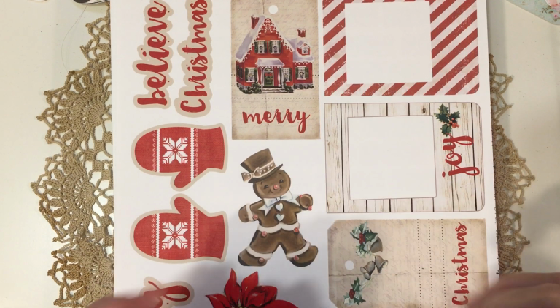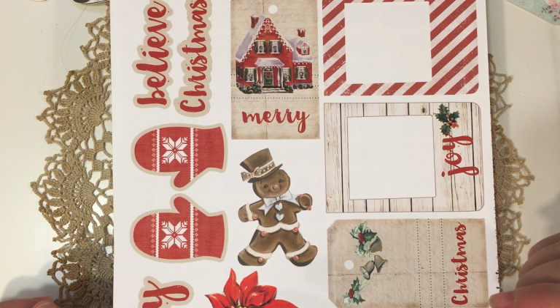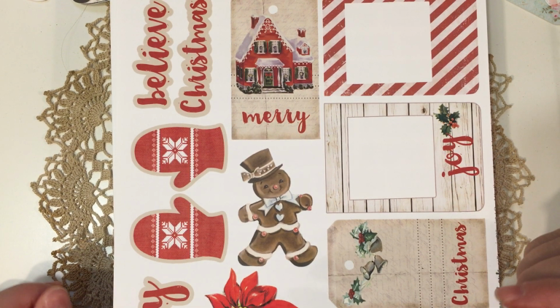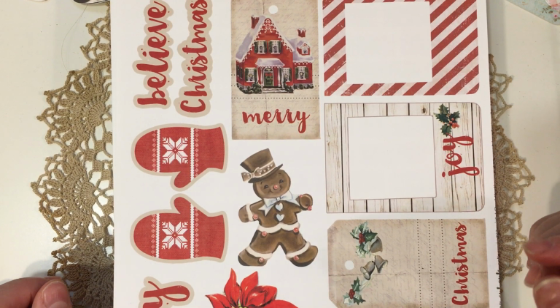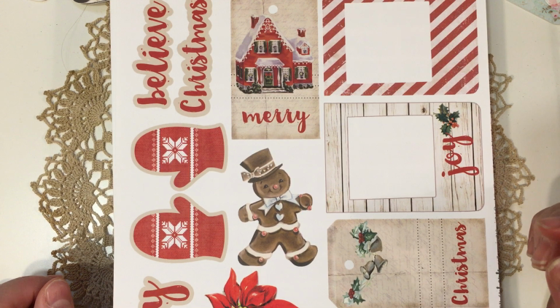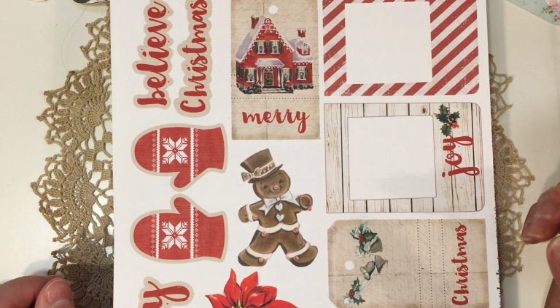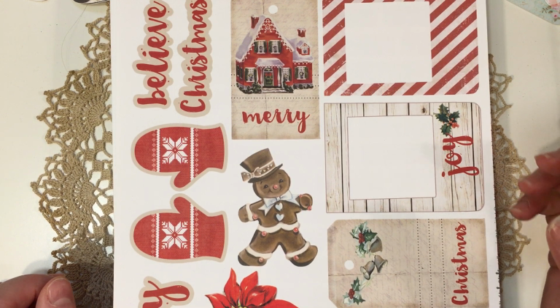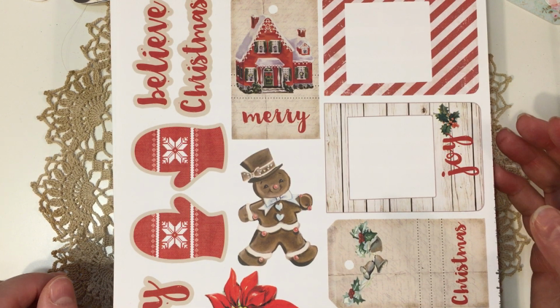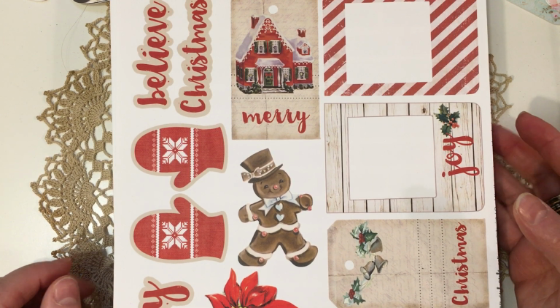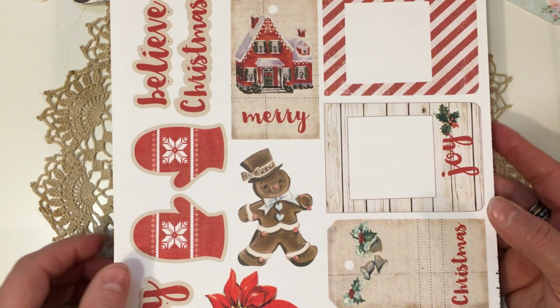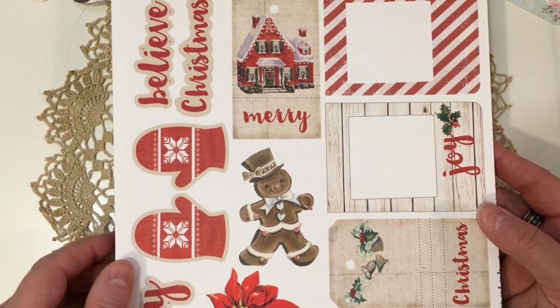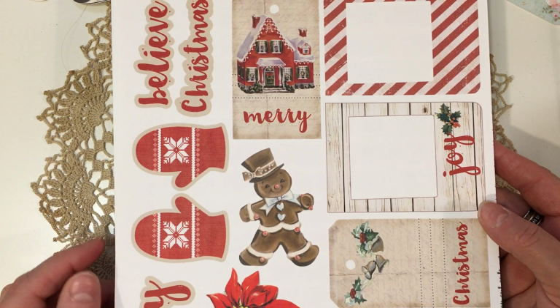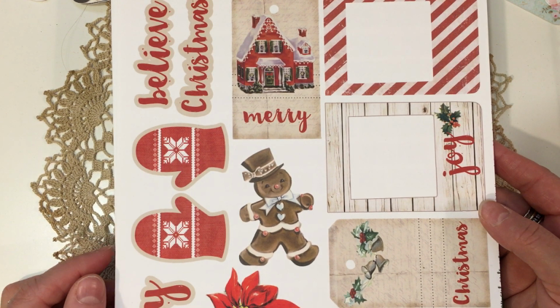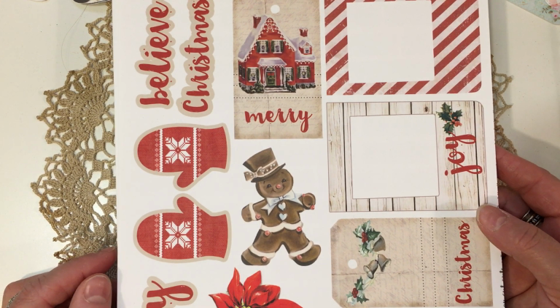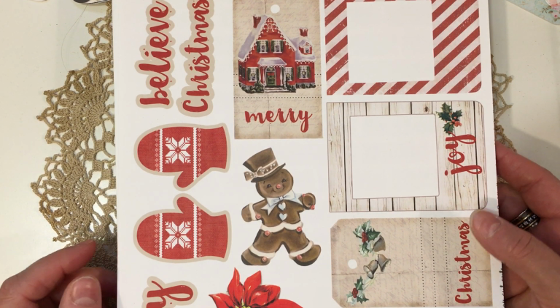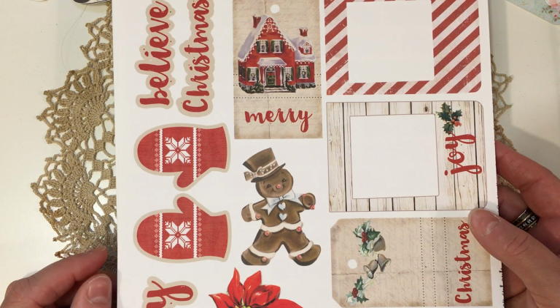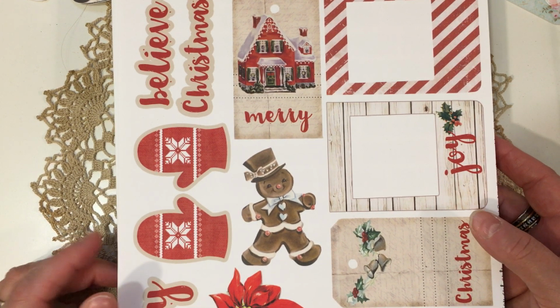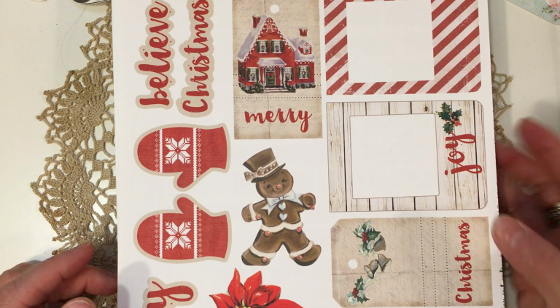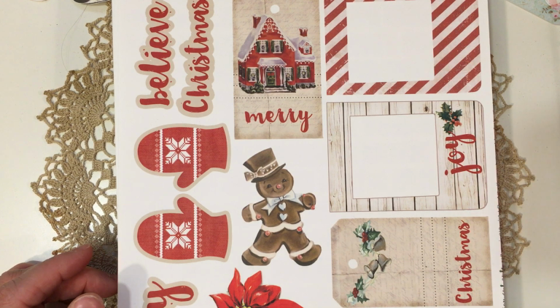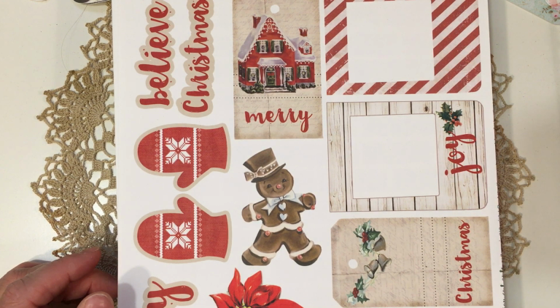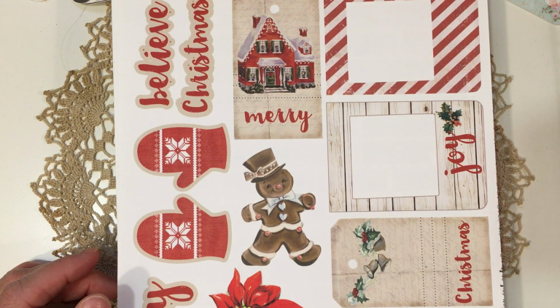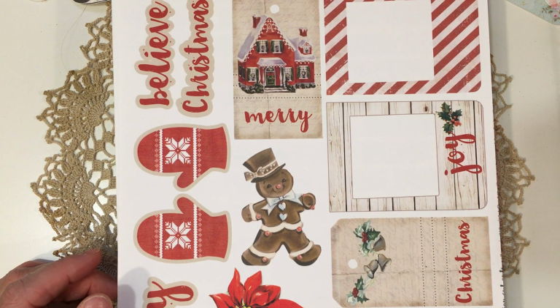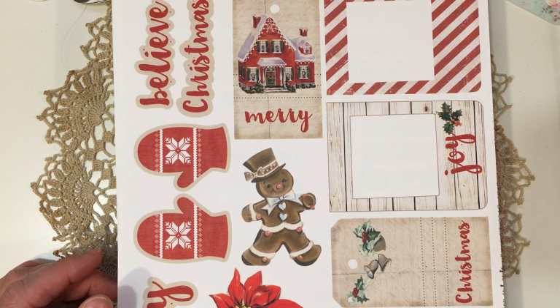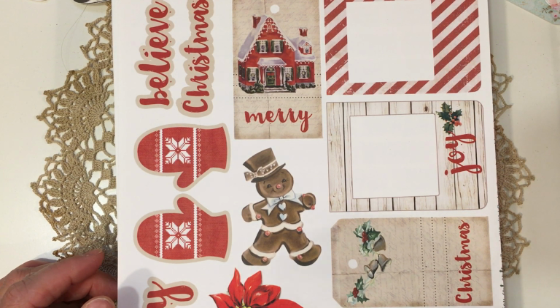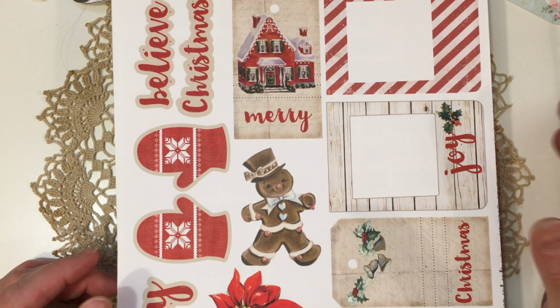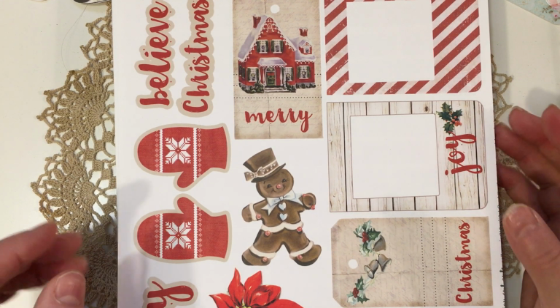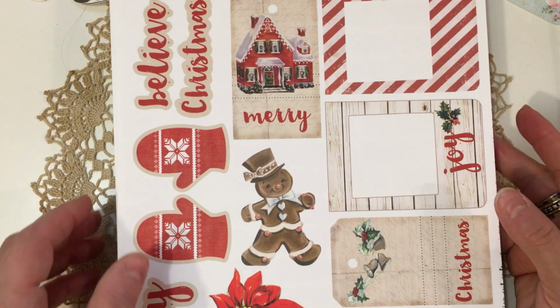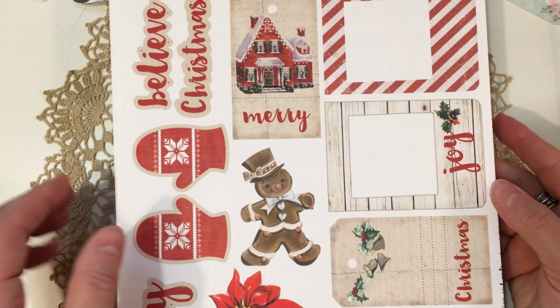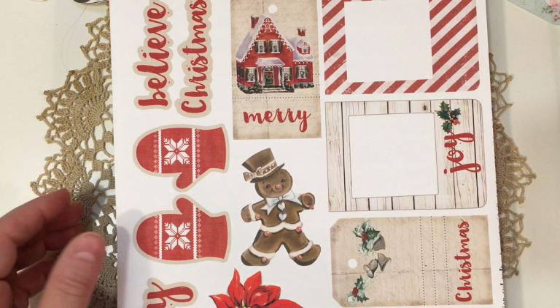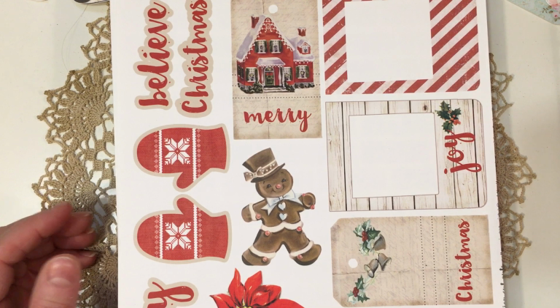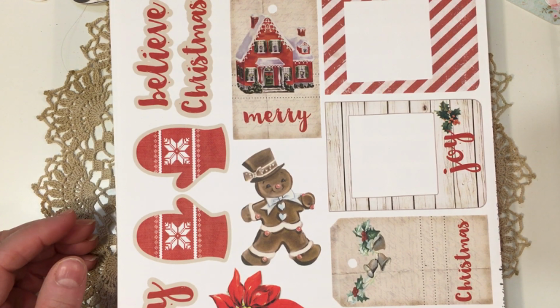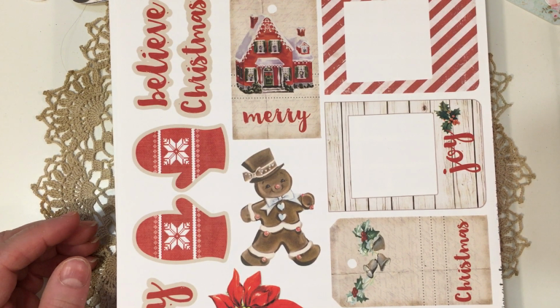Hello everybody, Jill with Greenwood Girl Cards. I'm coming on to share some tags I made, and this is the second time I've filmed this video. I'm going to split it into a couple parts because I've made a lot of stuff and I don't want the videos to be too long.